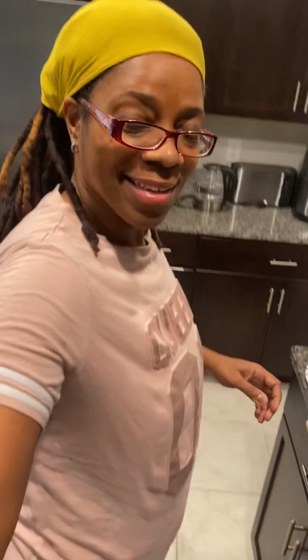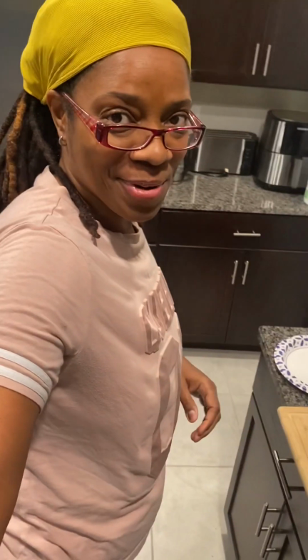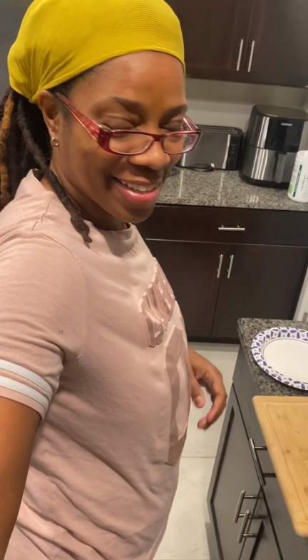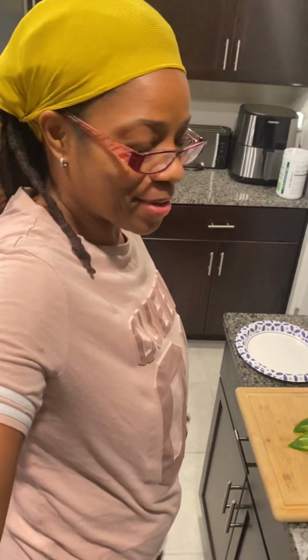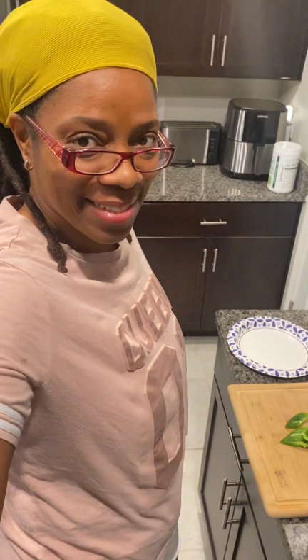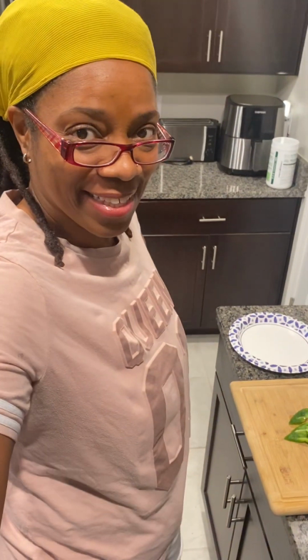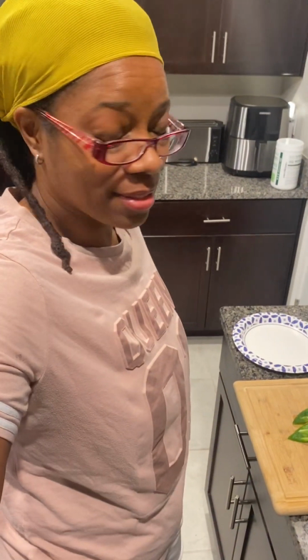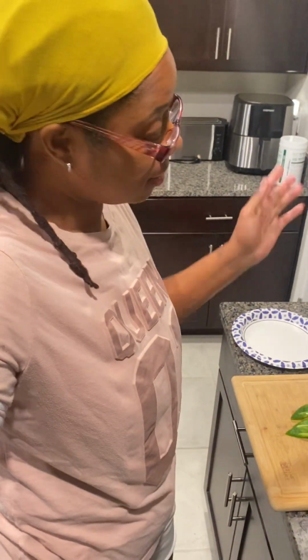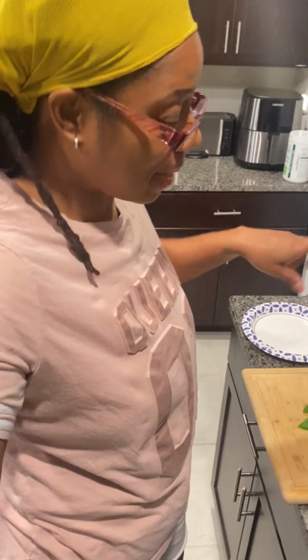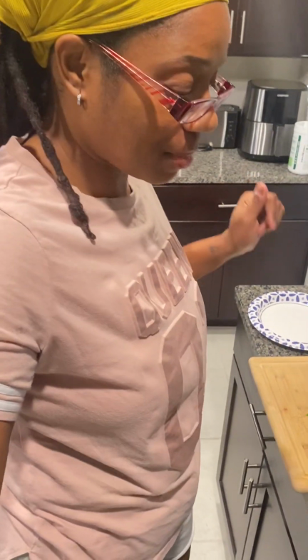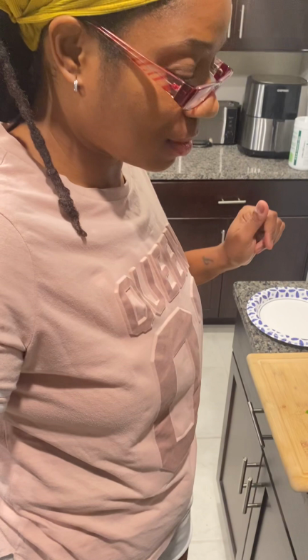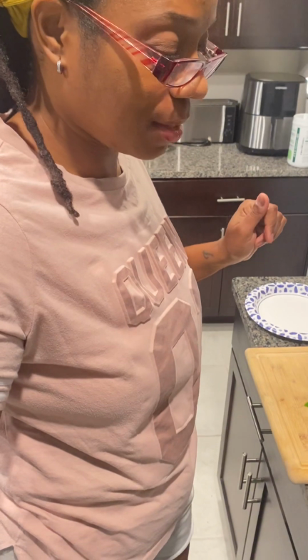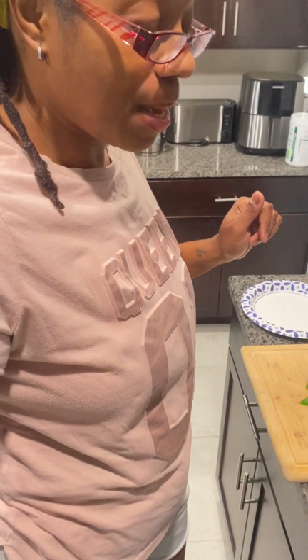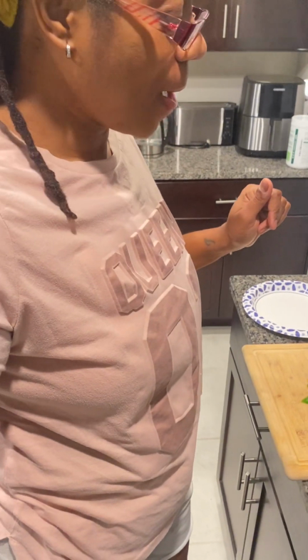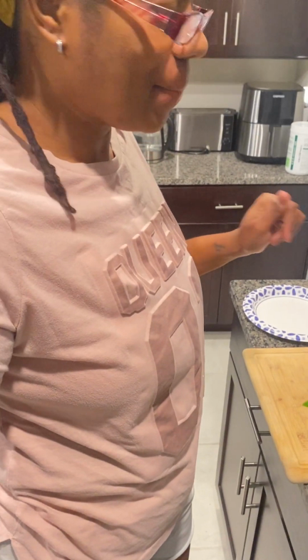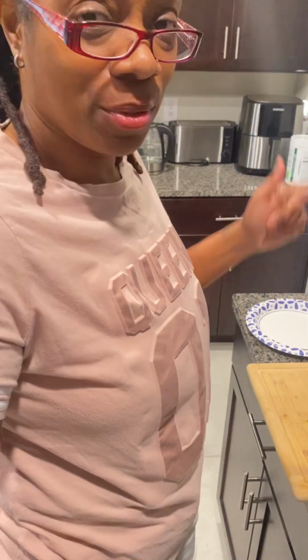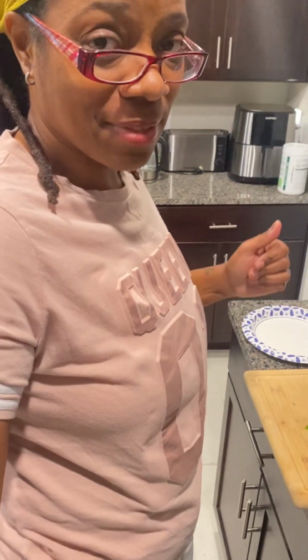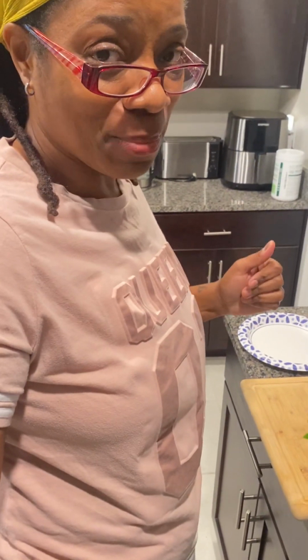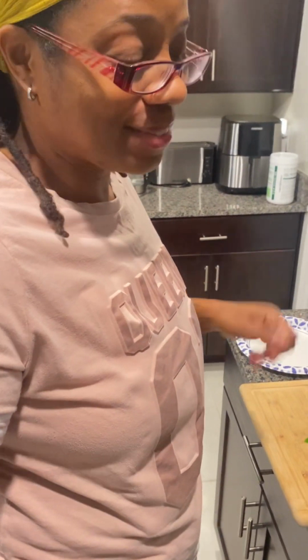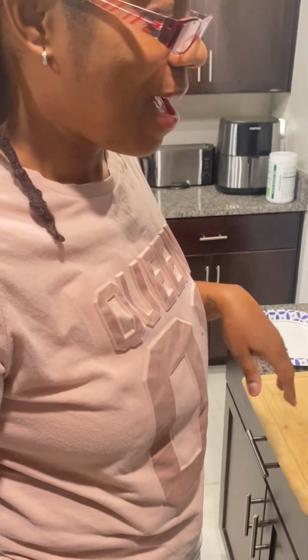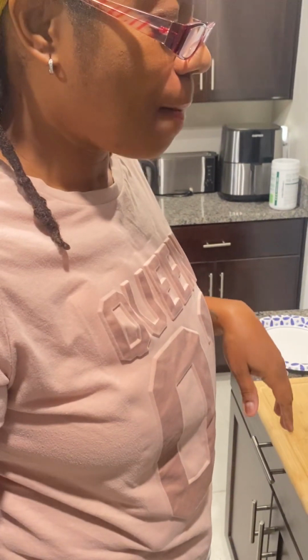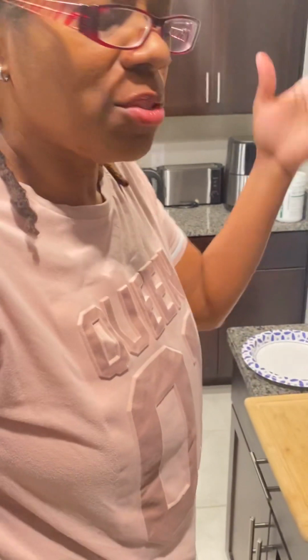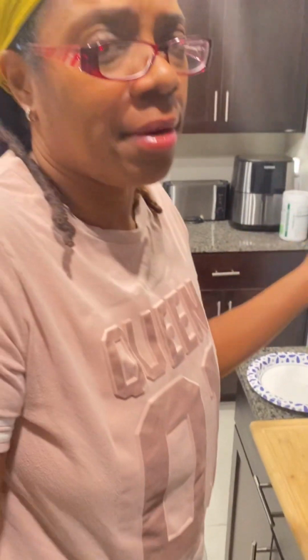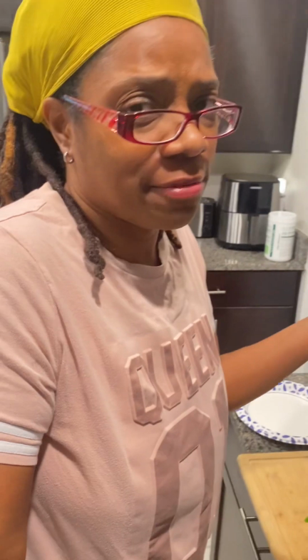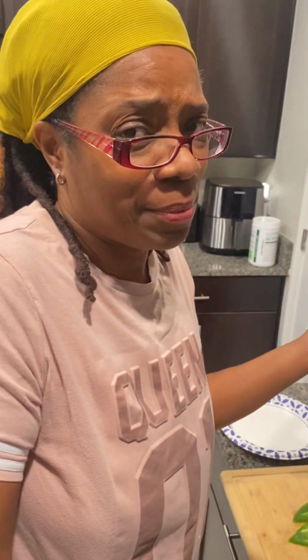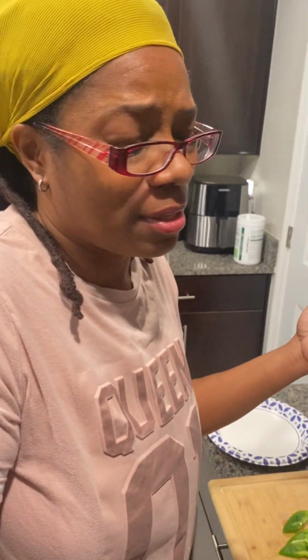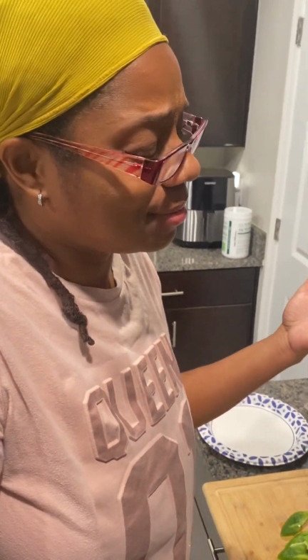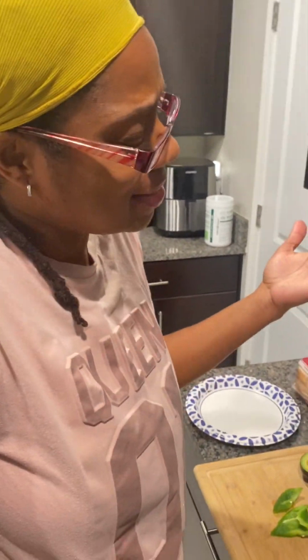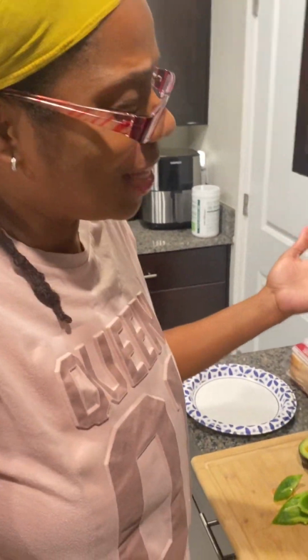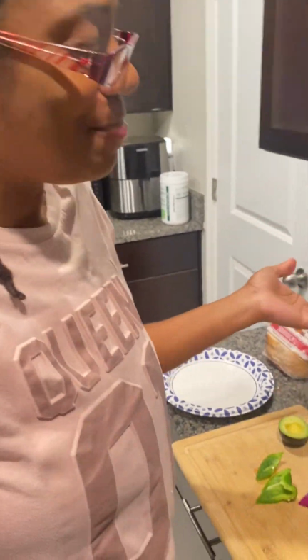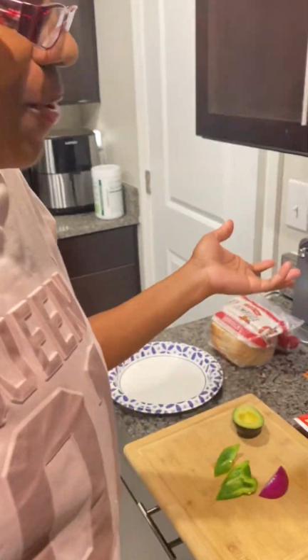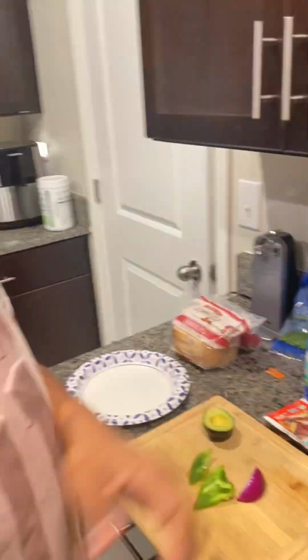Good morning. Welcome back to the kitchen. I need to put on my apron — I'm getting ready to cook here. But we're doing breakfast this morning. I'm just doing a hearty breakfast sandwich. Nothing too fancy, but you know how I do.